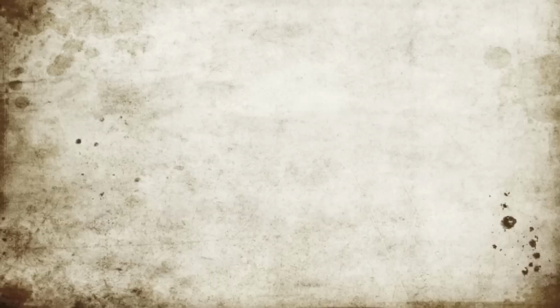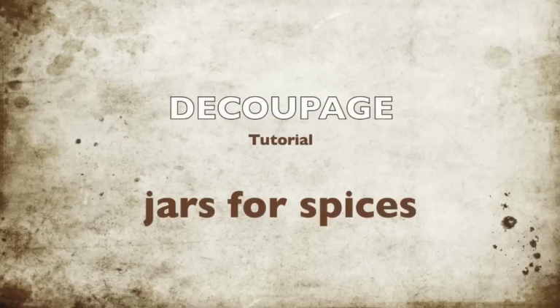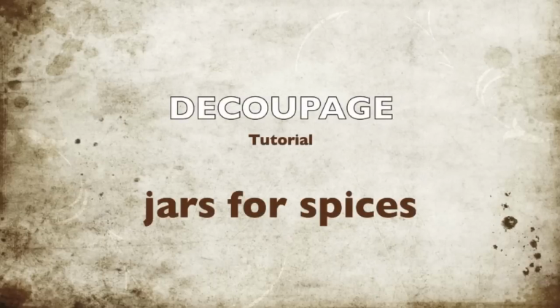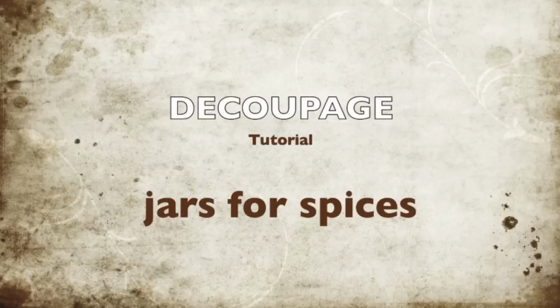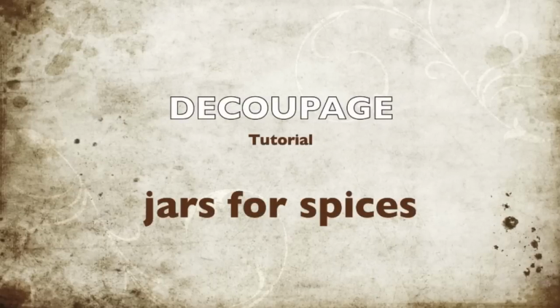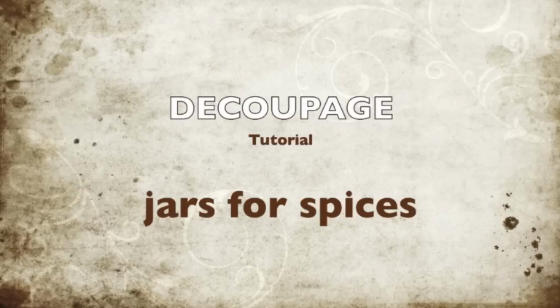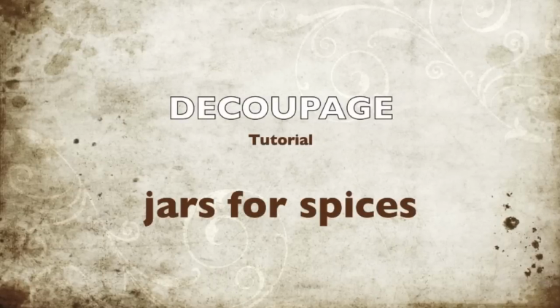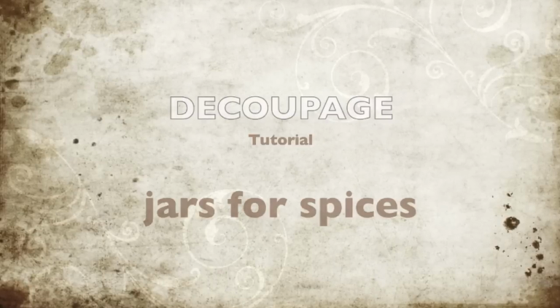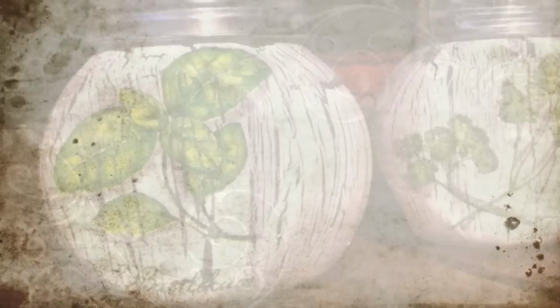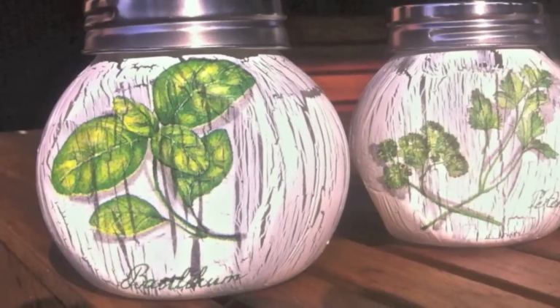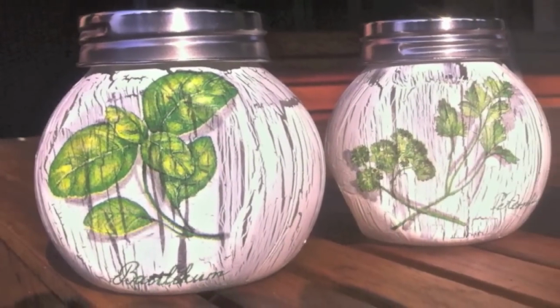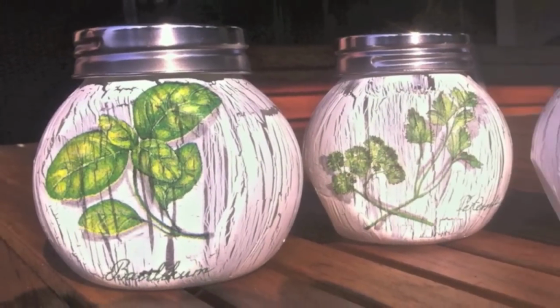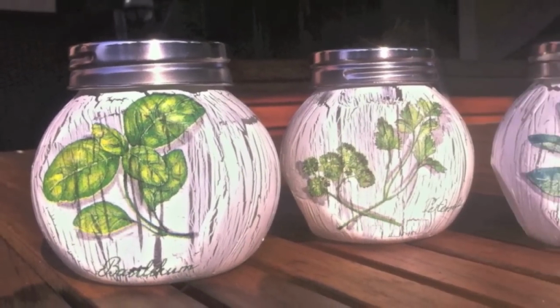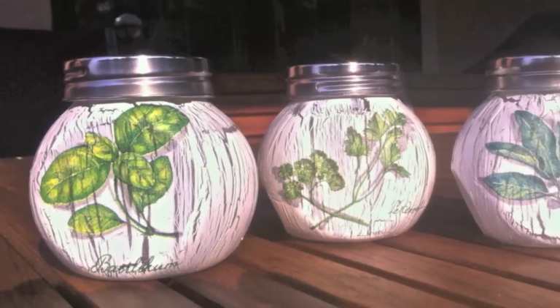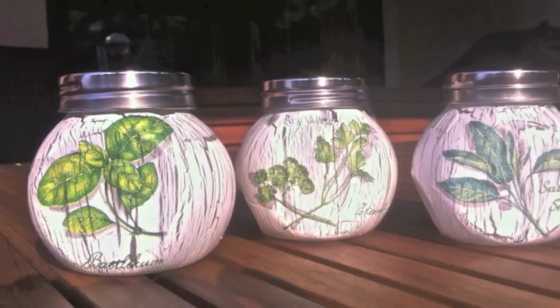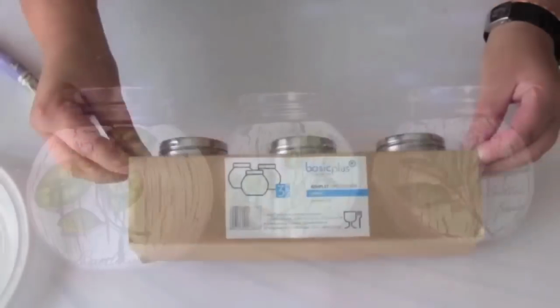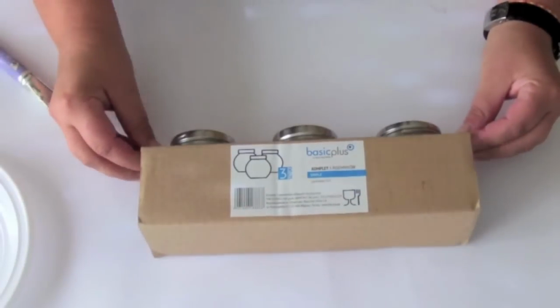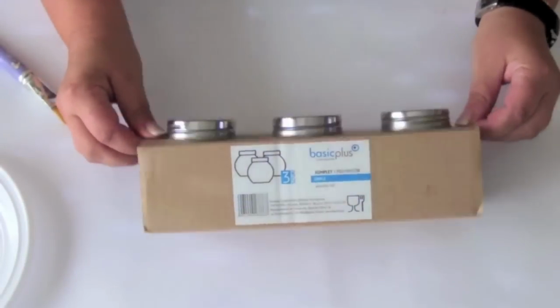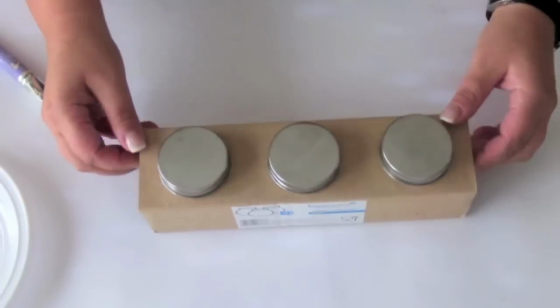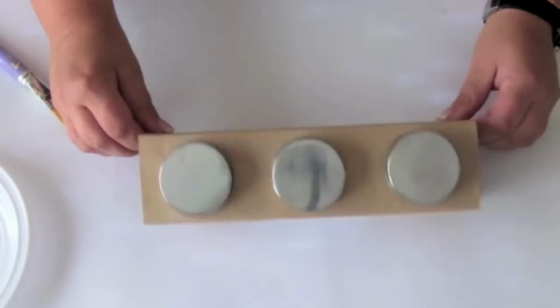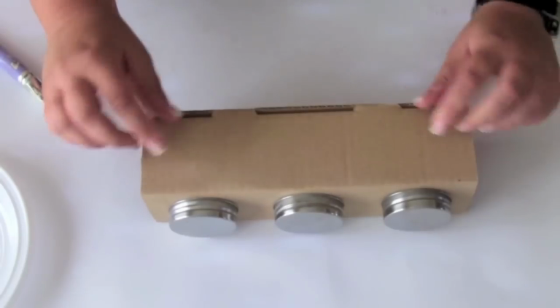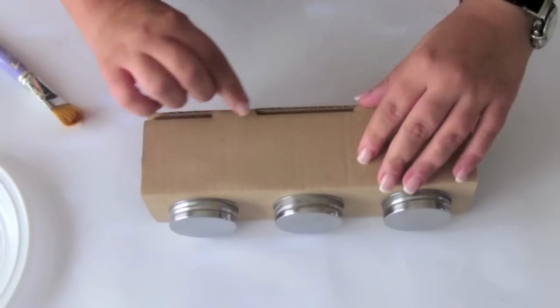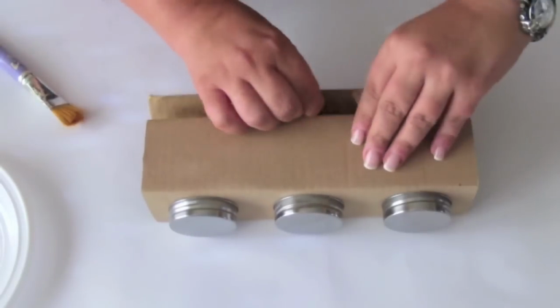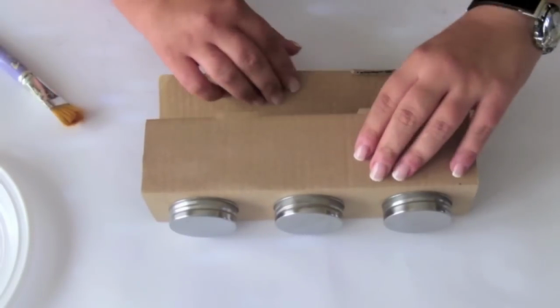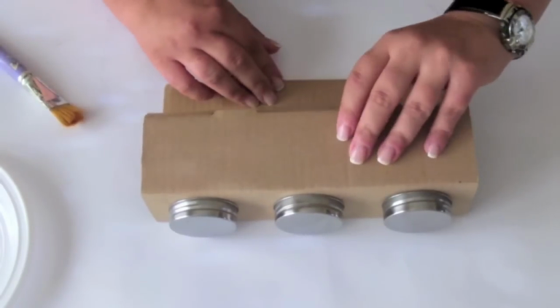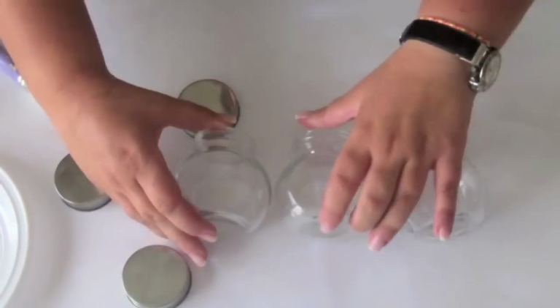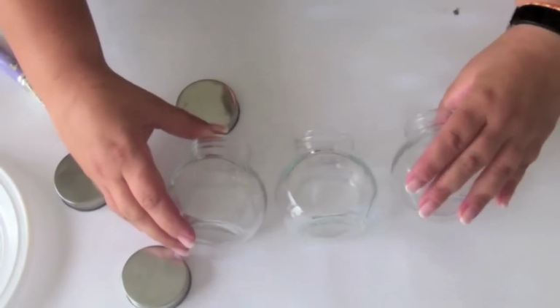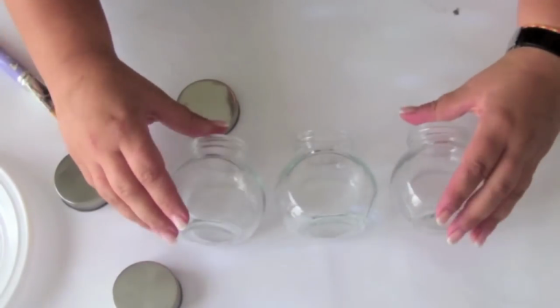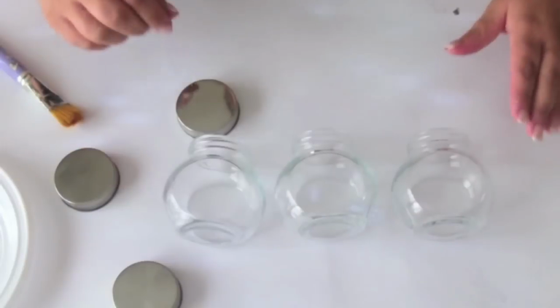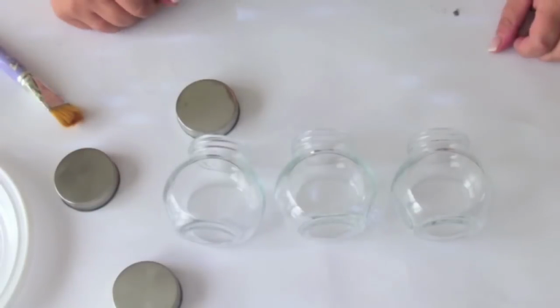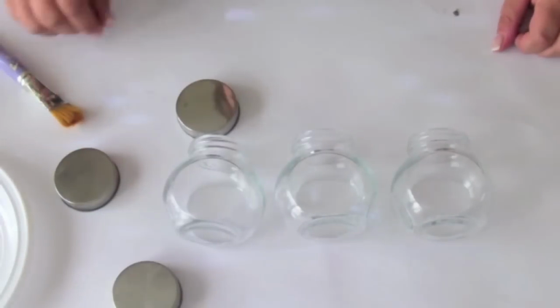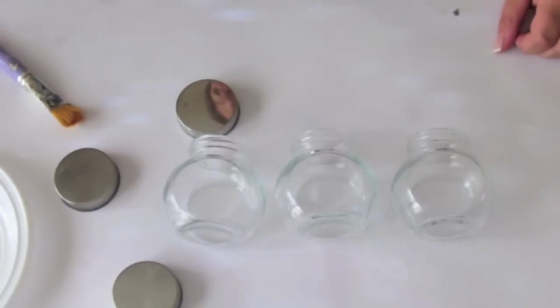Today I'll show you how to decorate small jars for spices. In the same way you can also decorate, for example, a bottle. Before you start your work, remember to wash the jars and dry them.